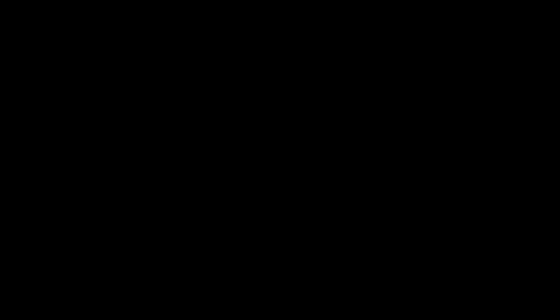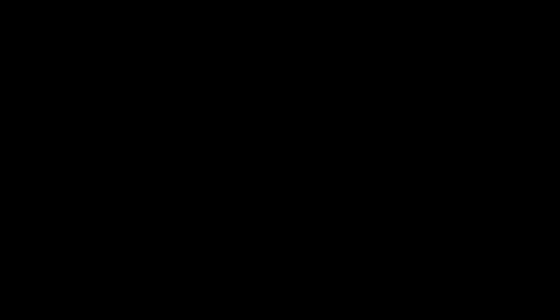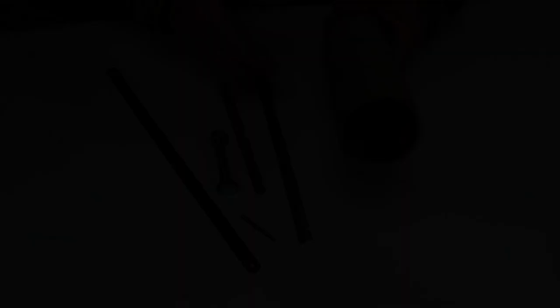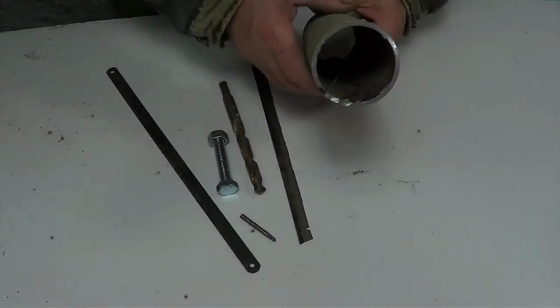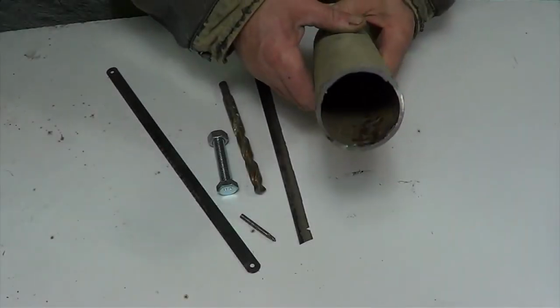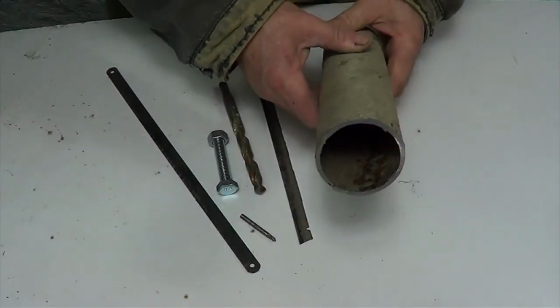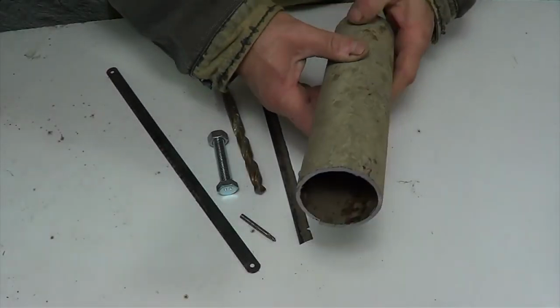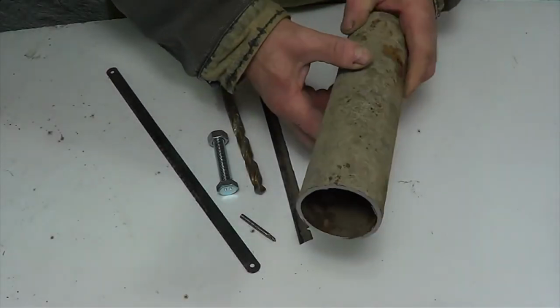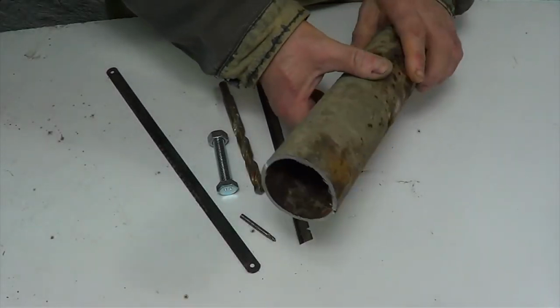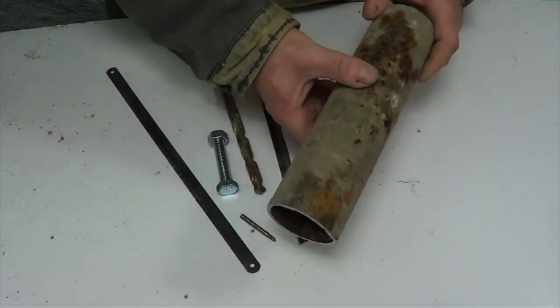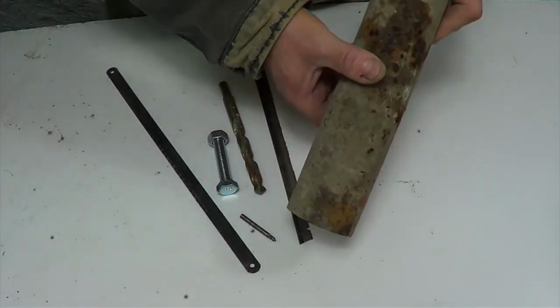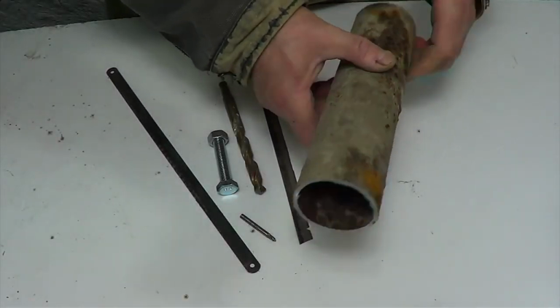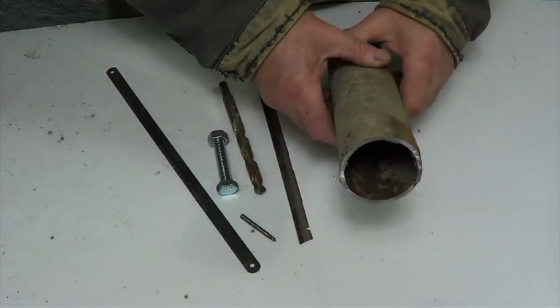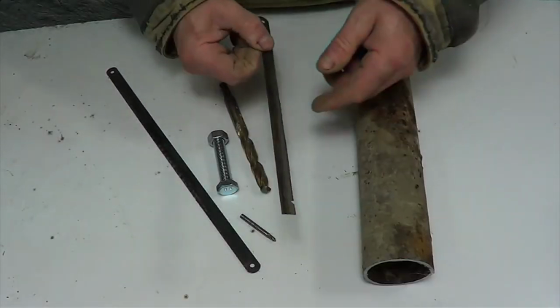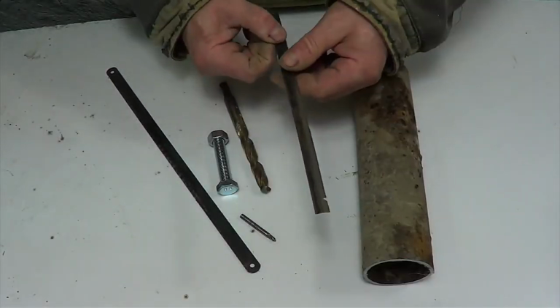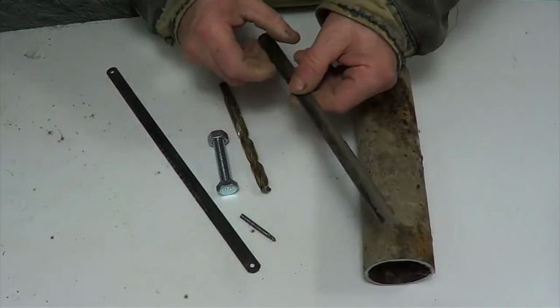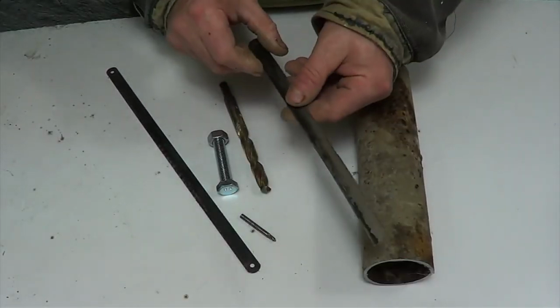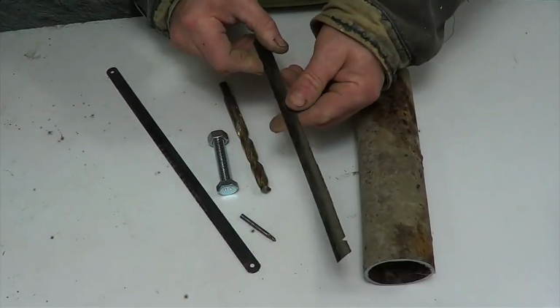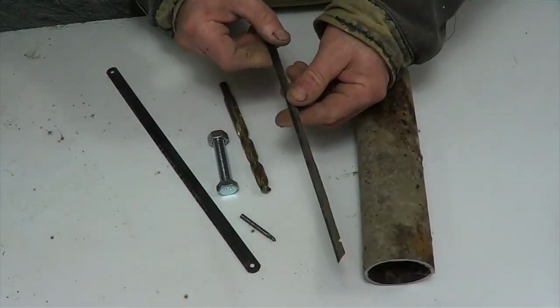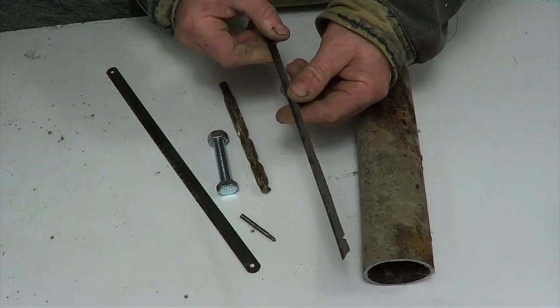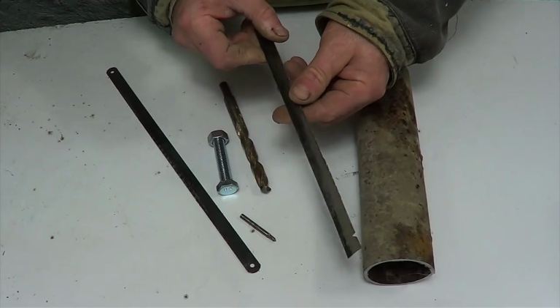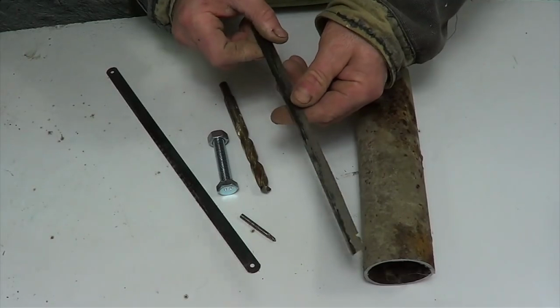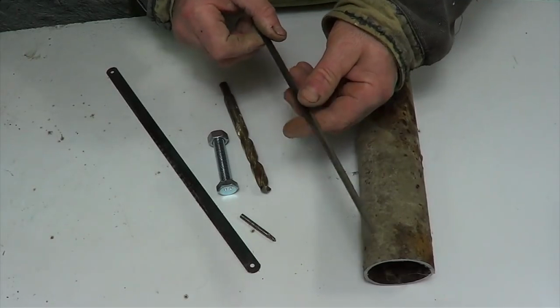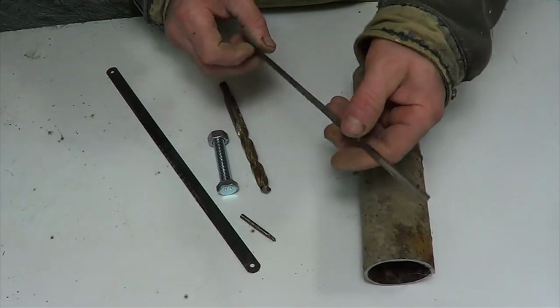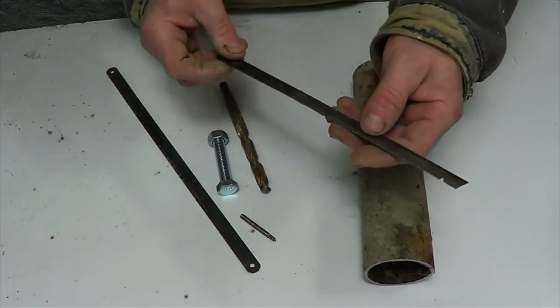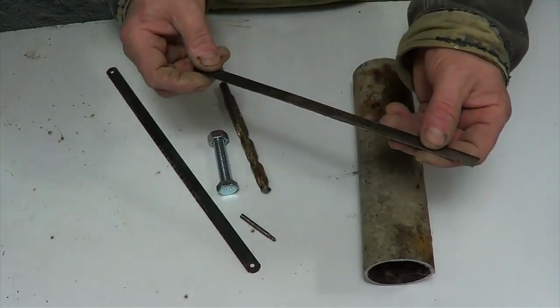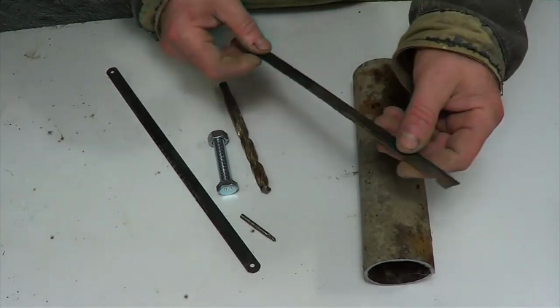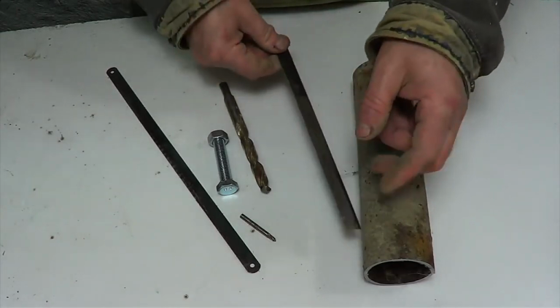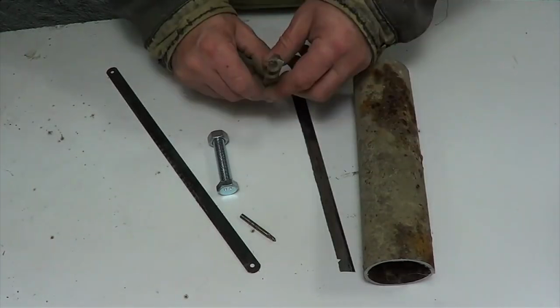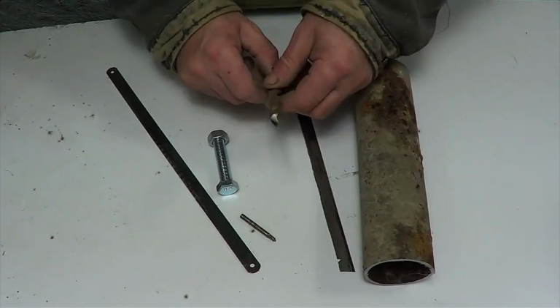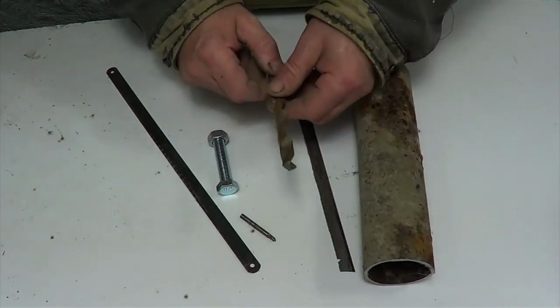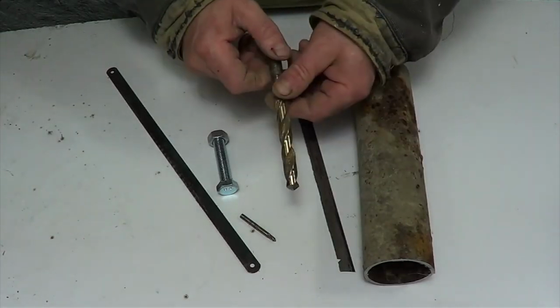Hi everyone. For today's video I need a piece of pipe, two broken hexo blades, a drill, a bolt and a screw nut.